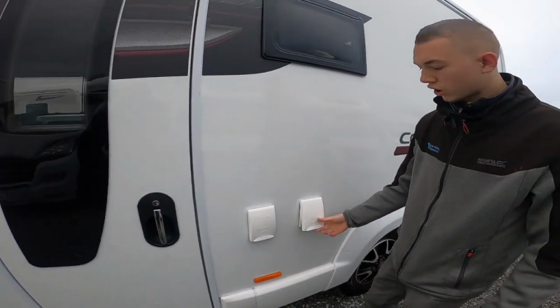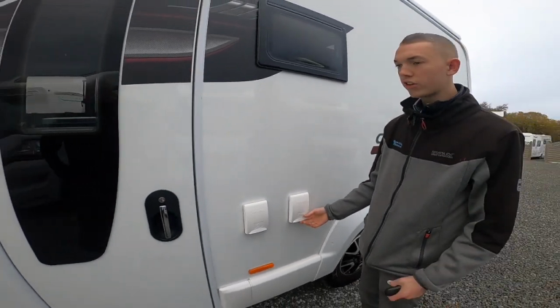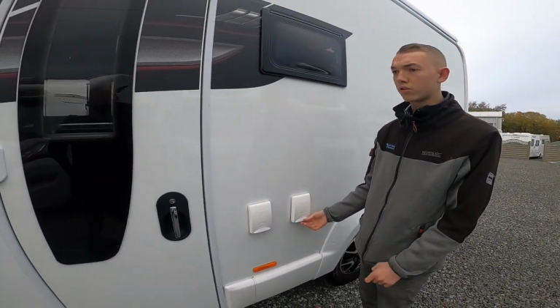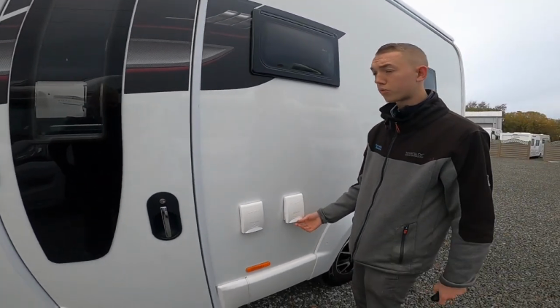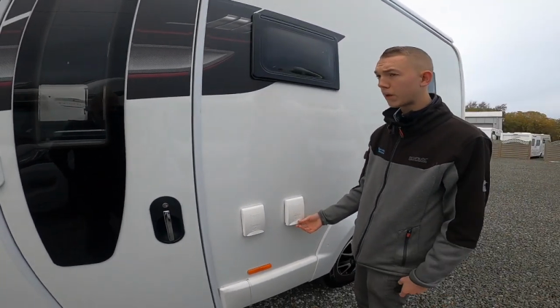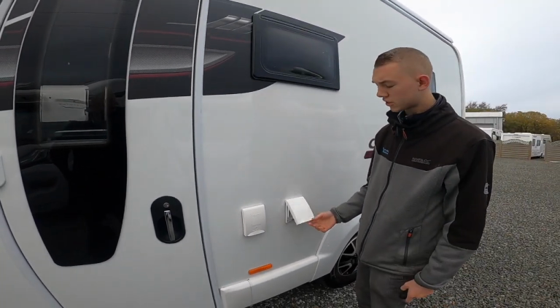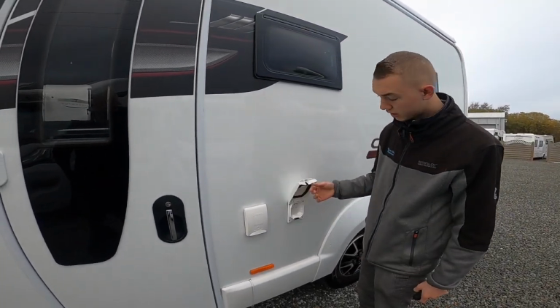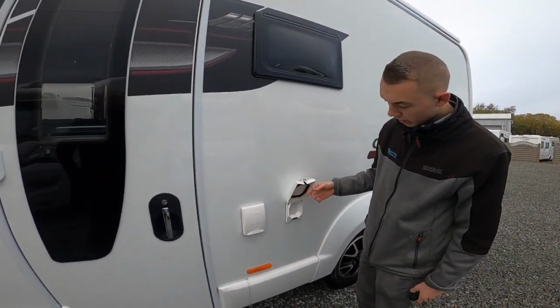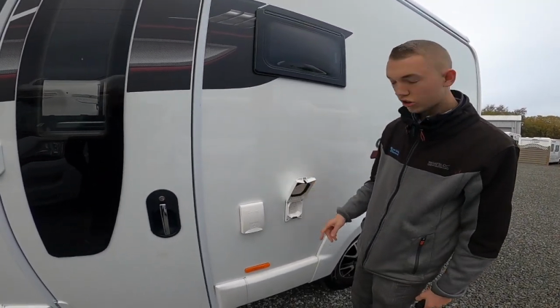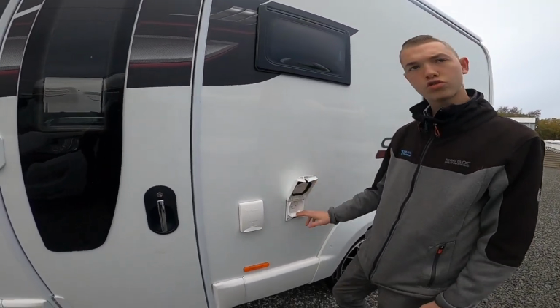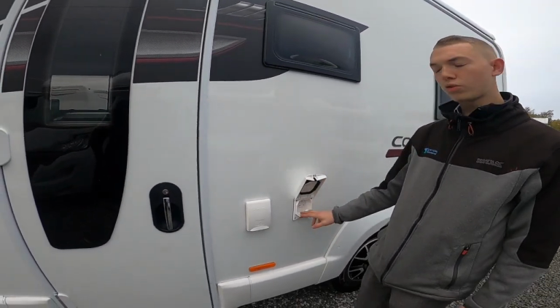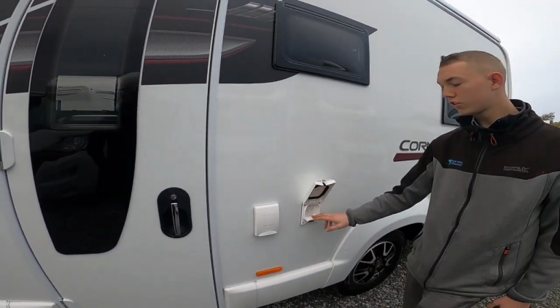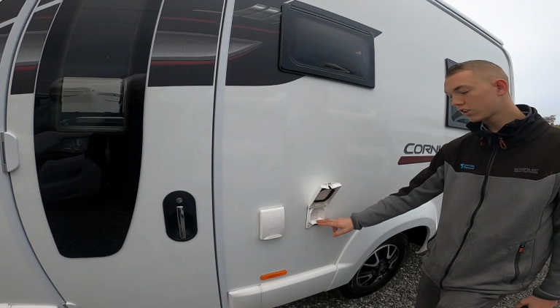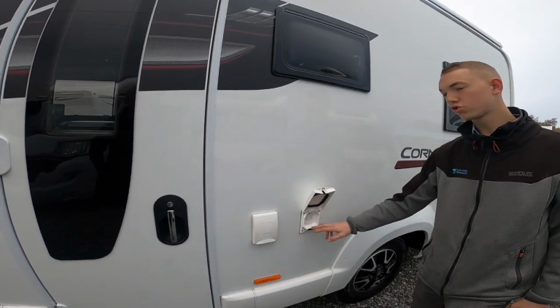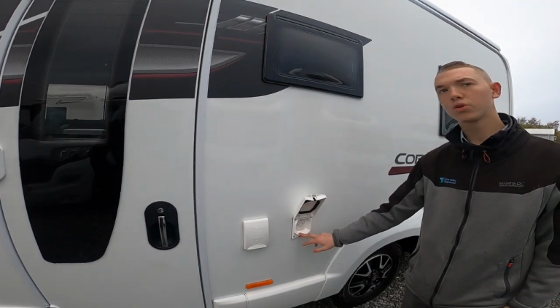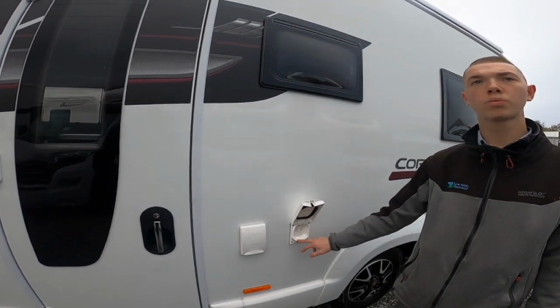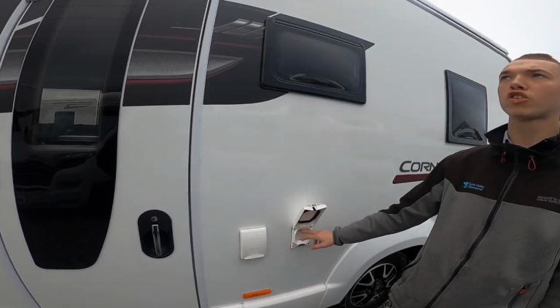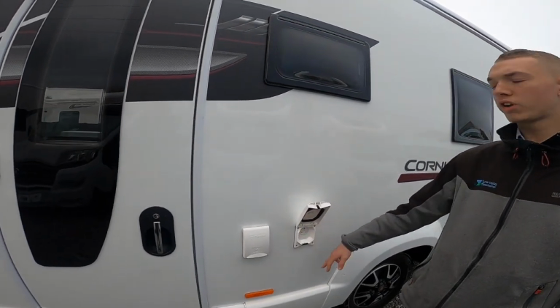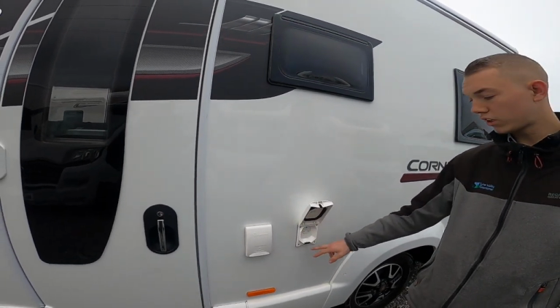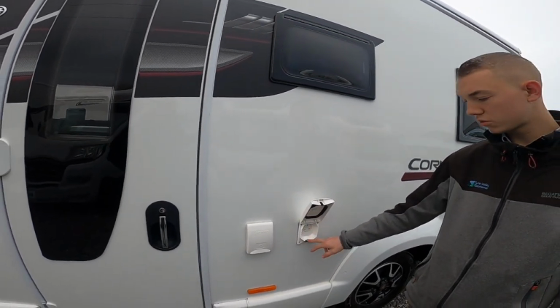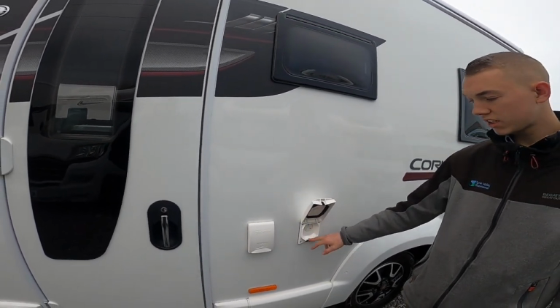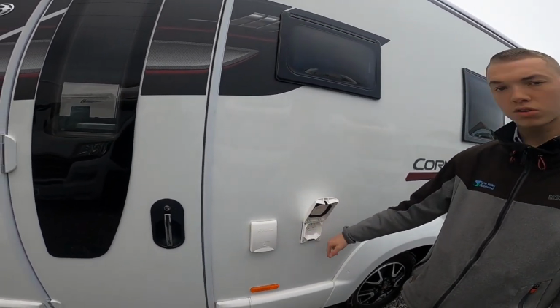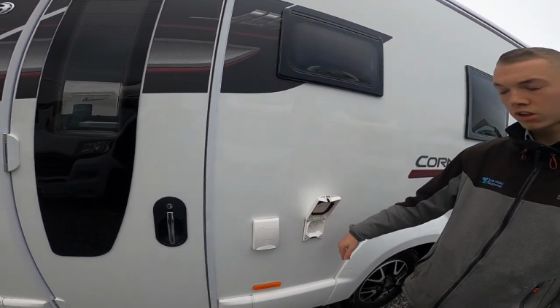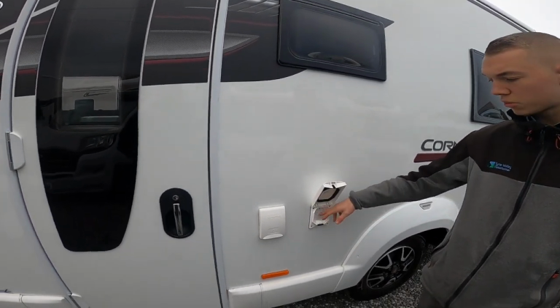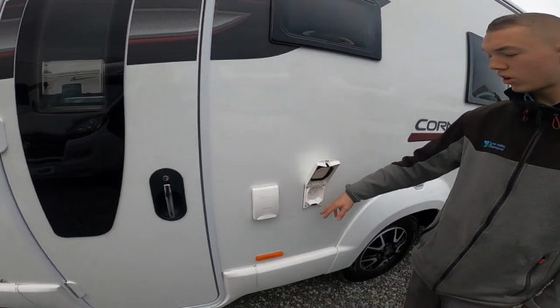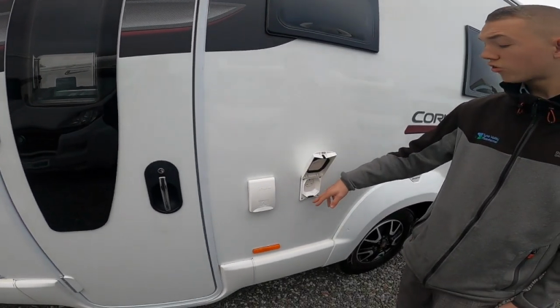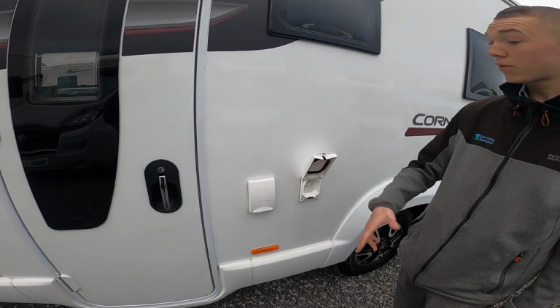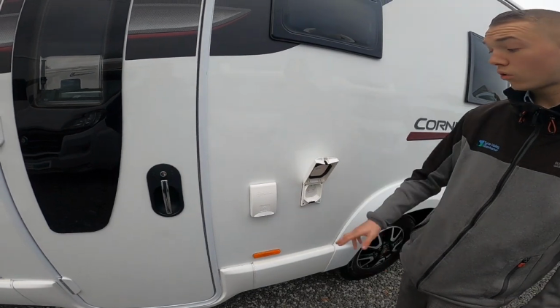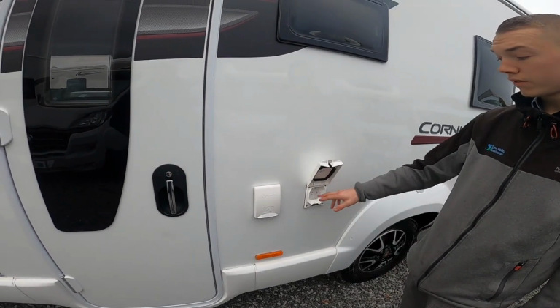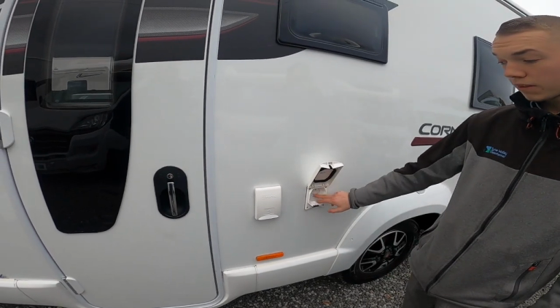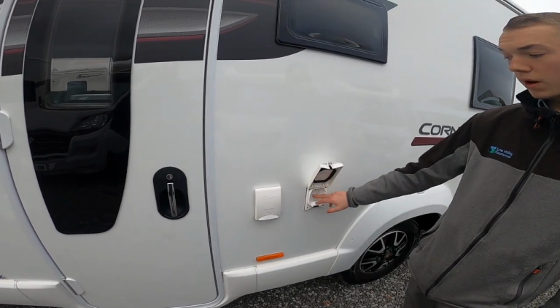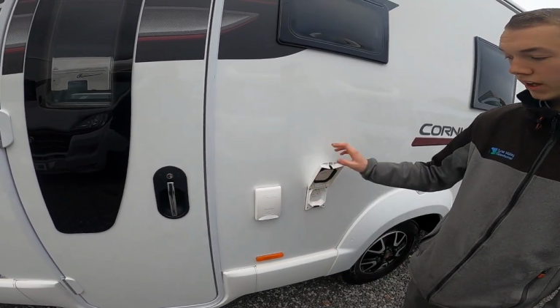On the passenger side you've got an external 230-volt socket. Should you be hooked up with your awning out on a nice summer stay and want to put power into your awning, you've got power there.